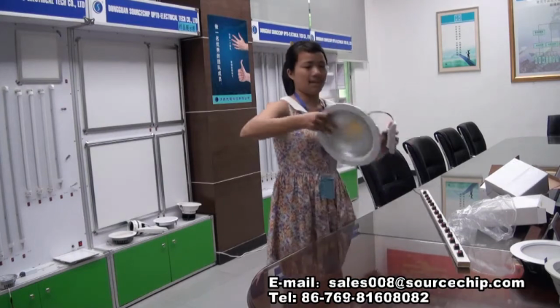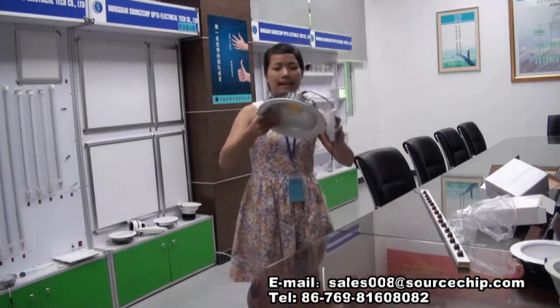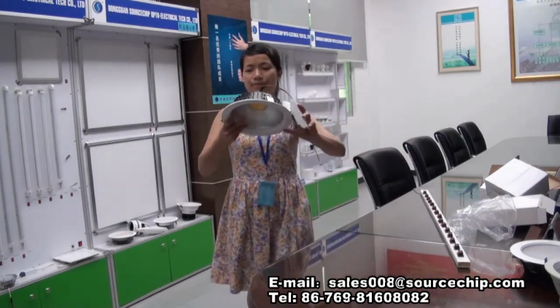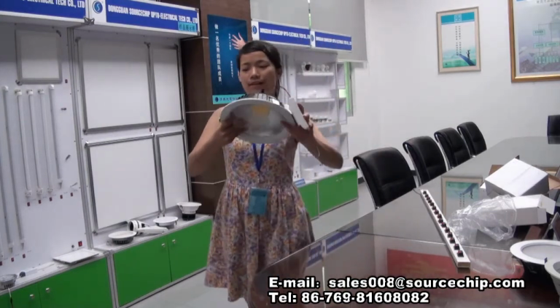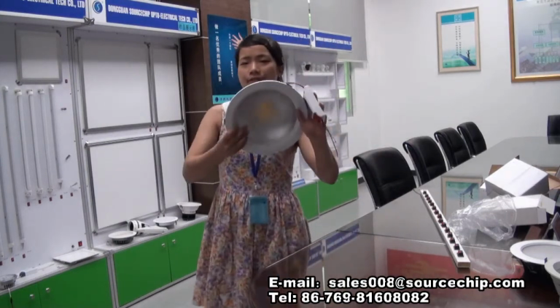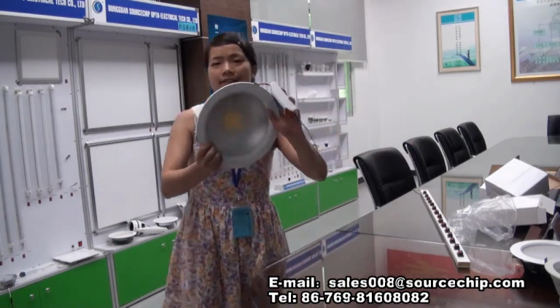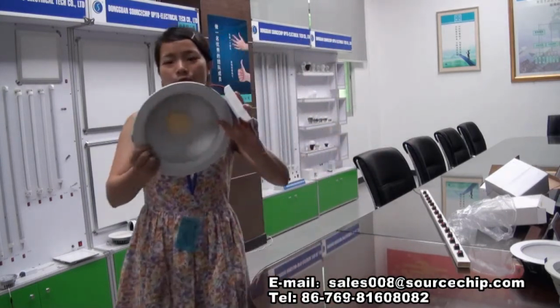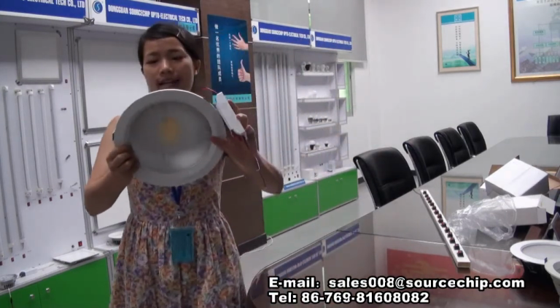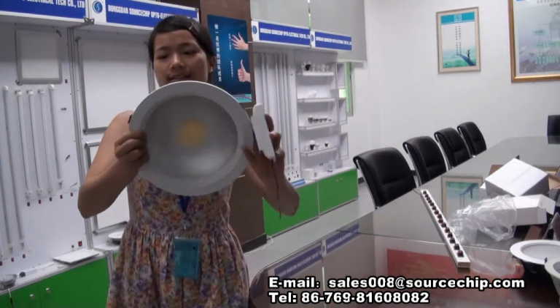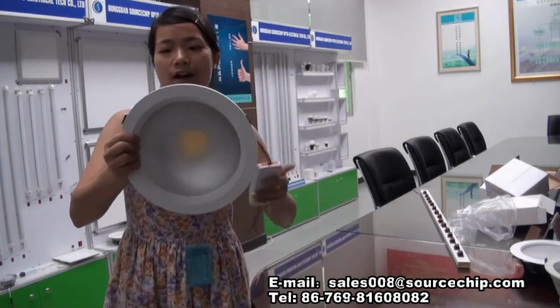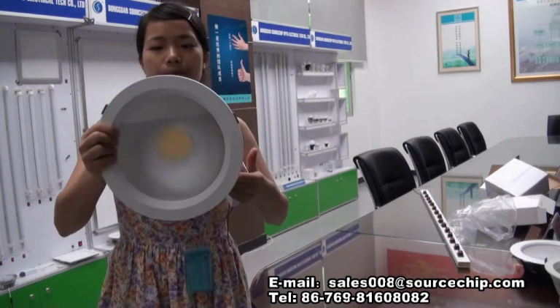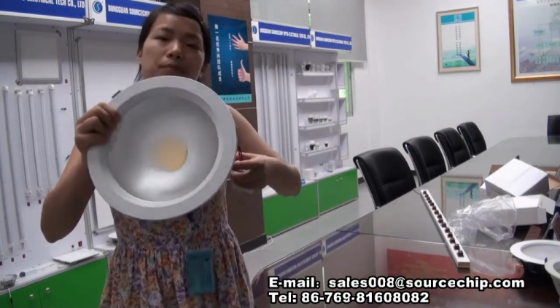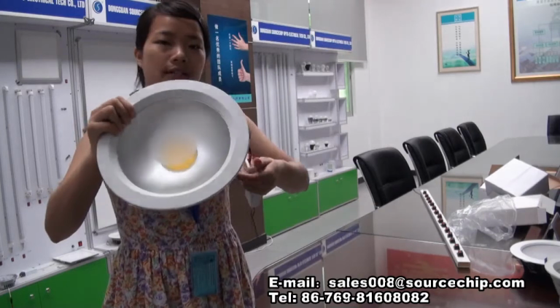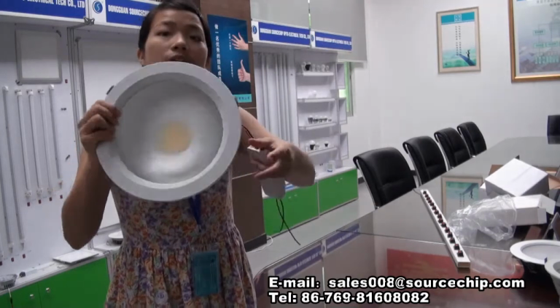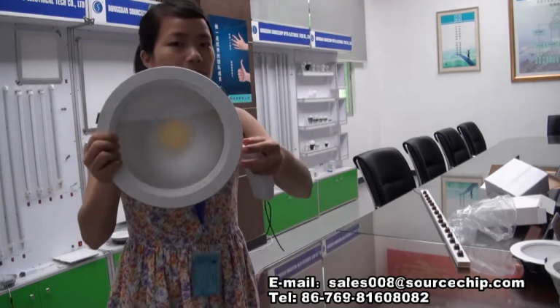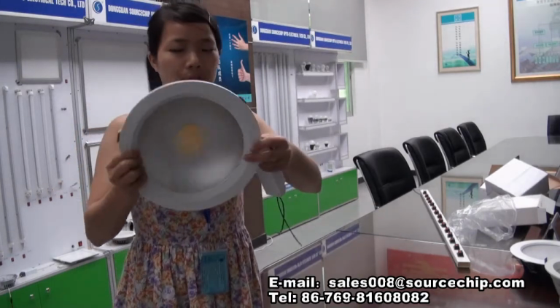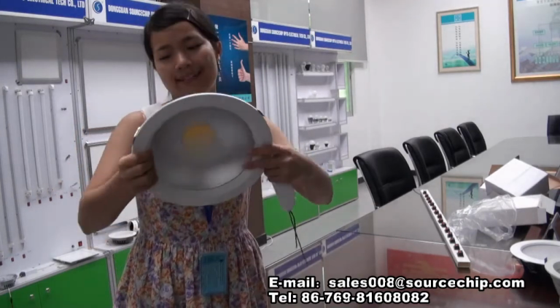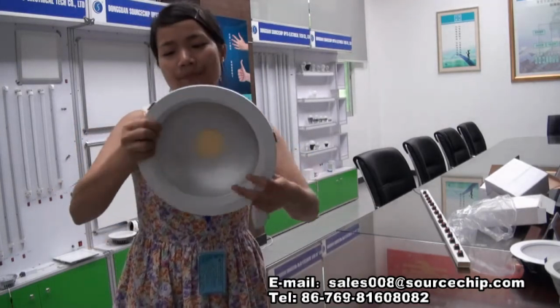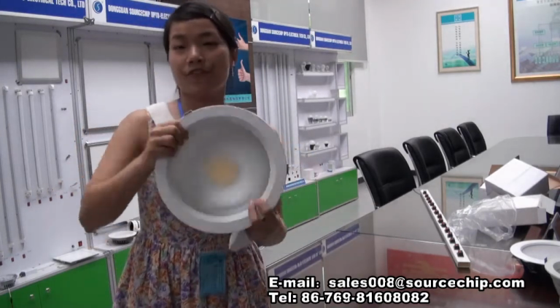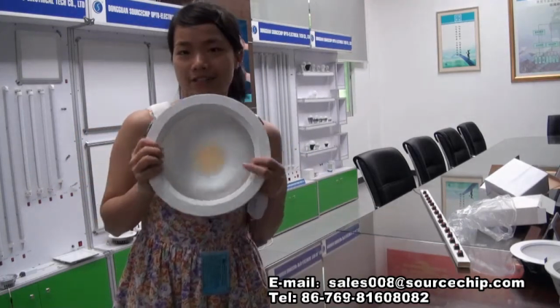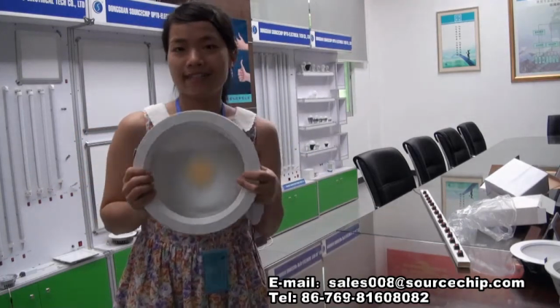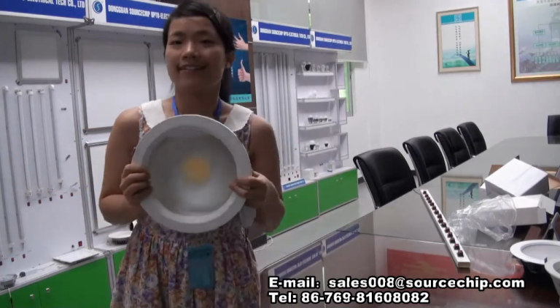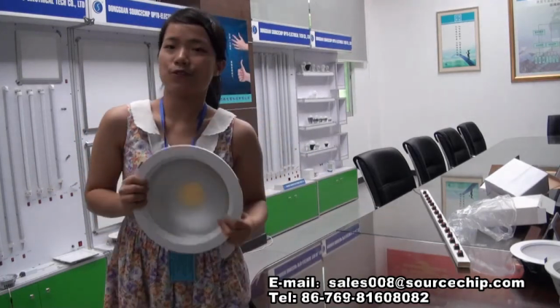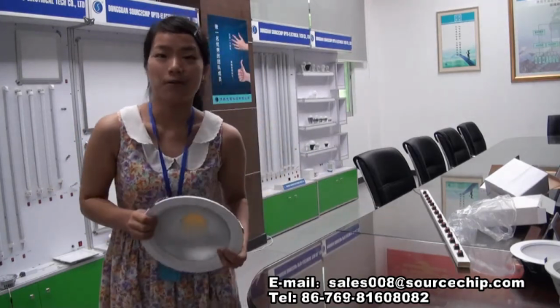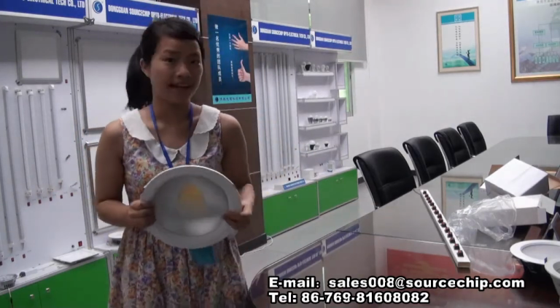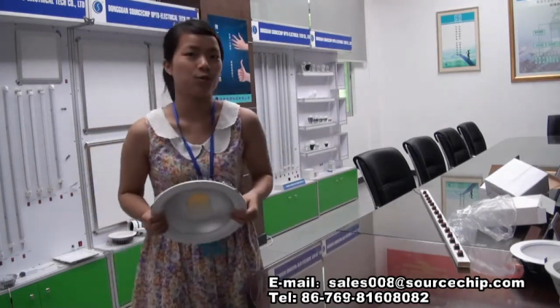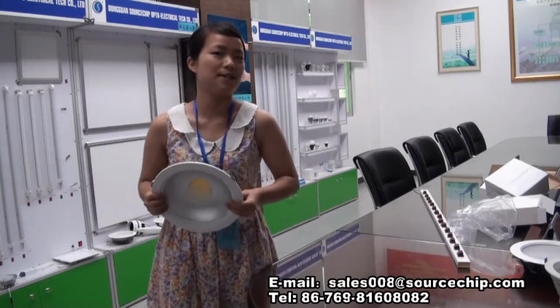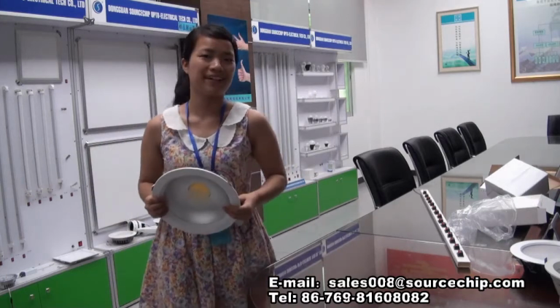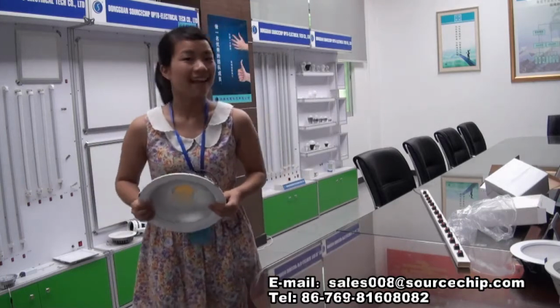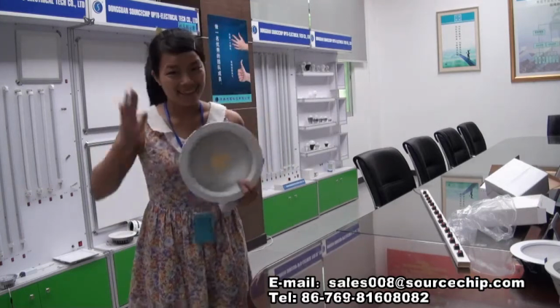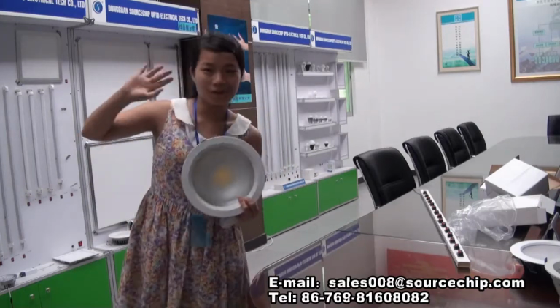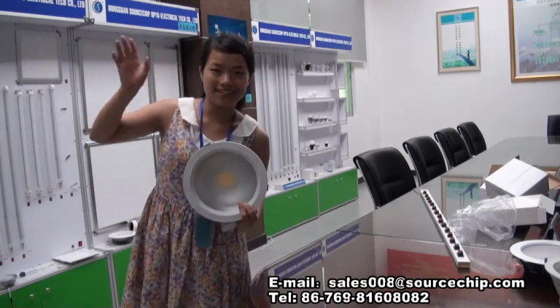This one is our main product, one of our main products. If you're interested, you can go to our website to see more. Thank you for watching.